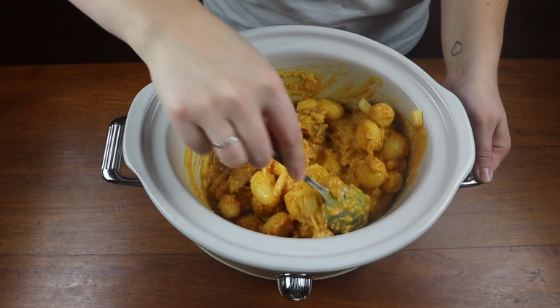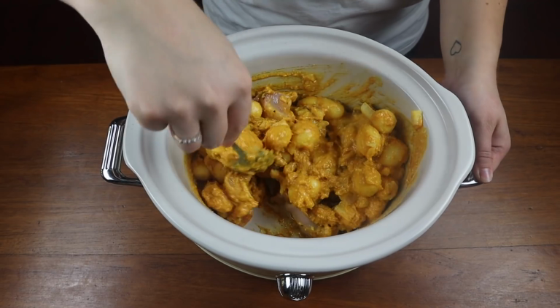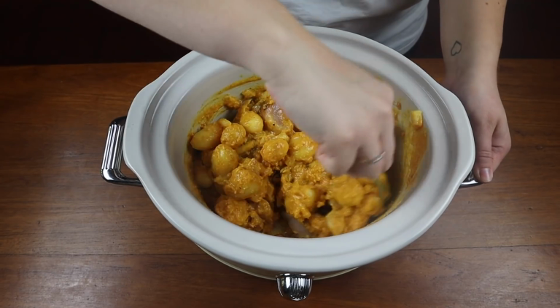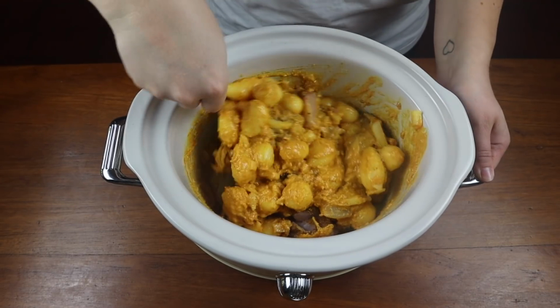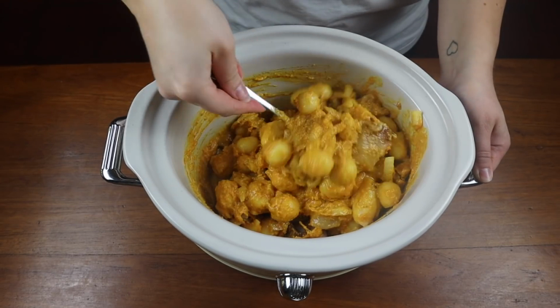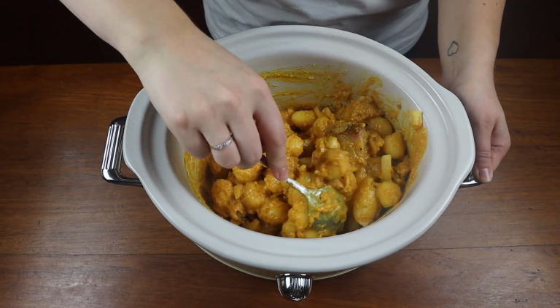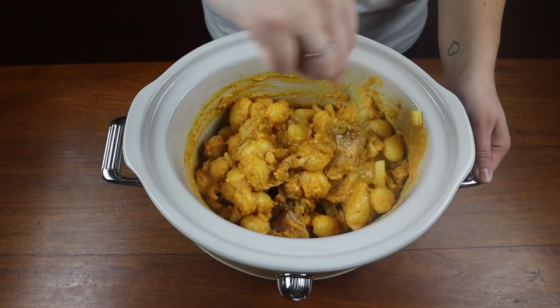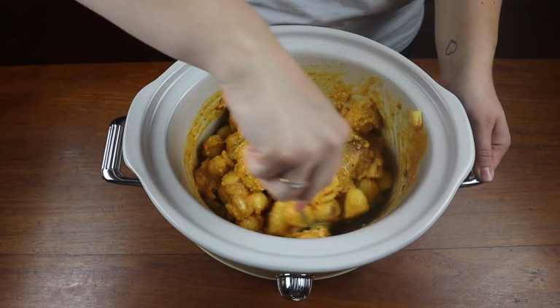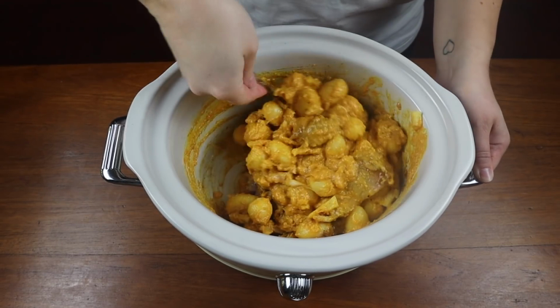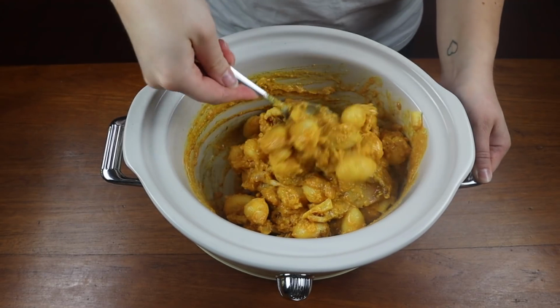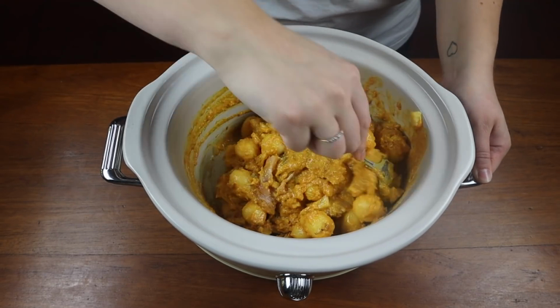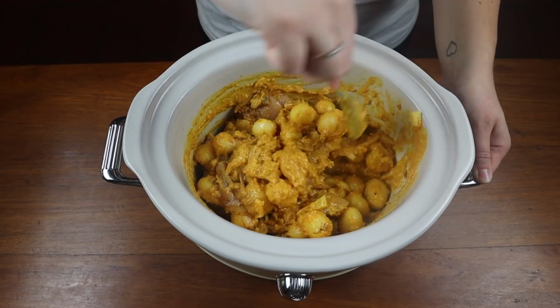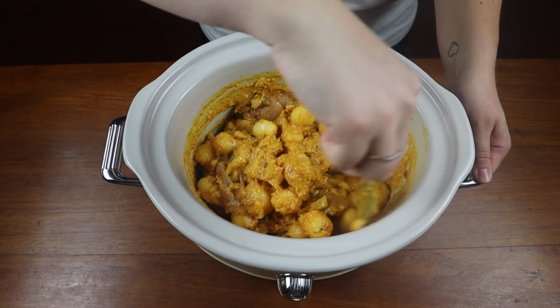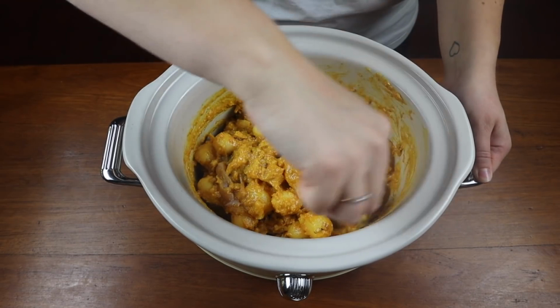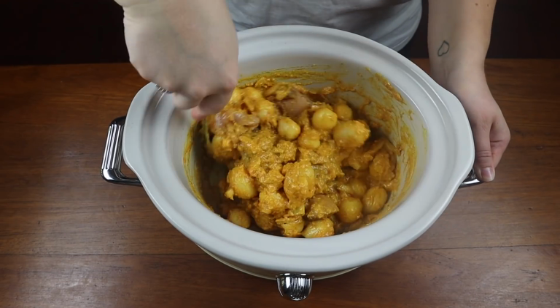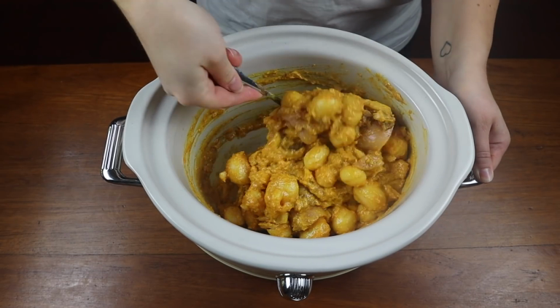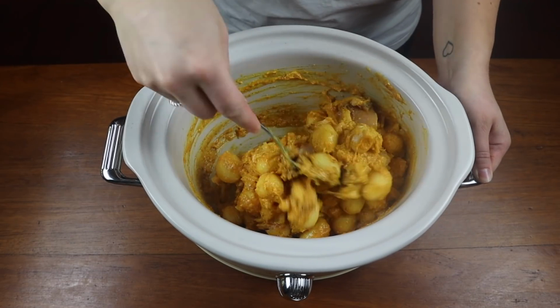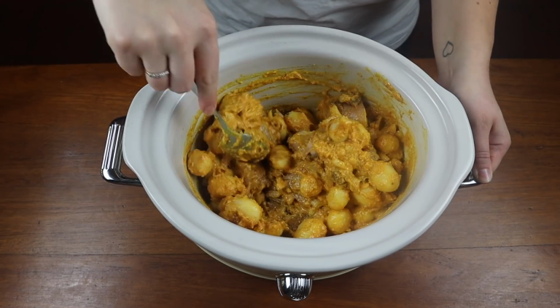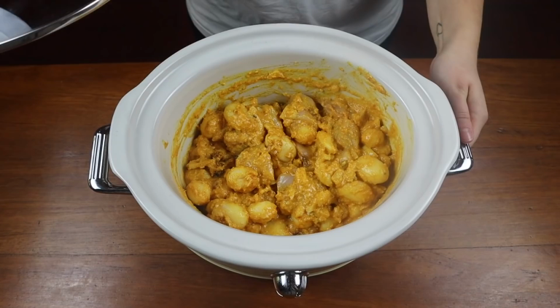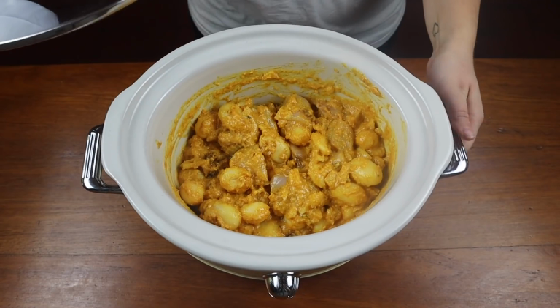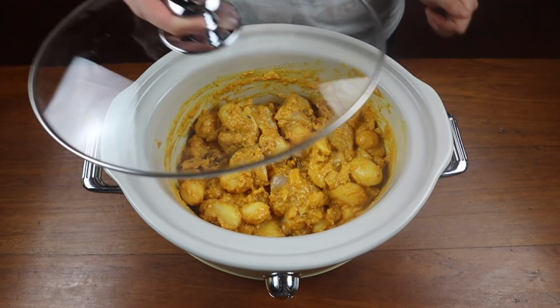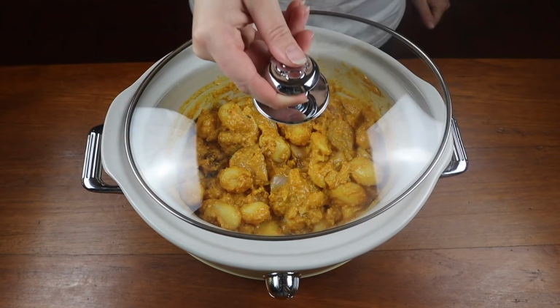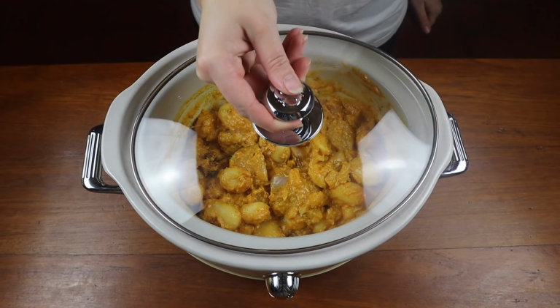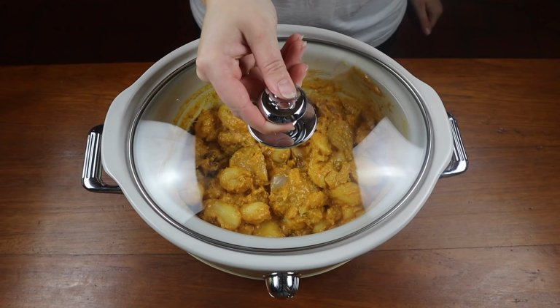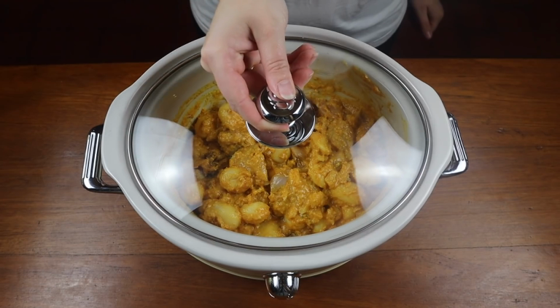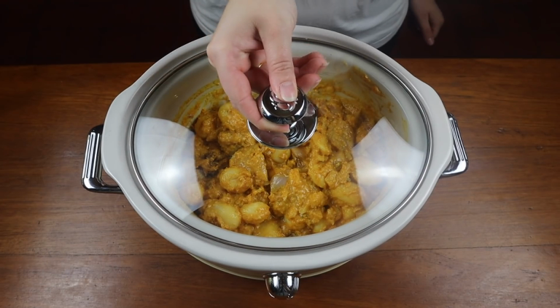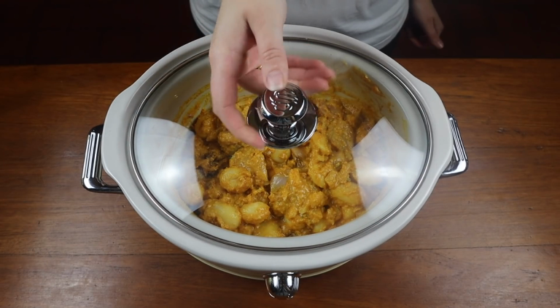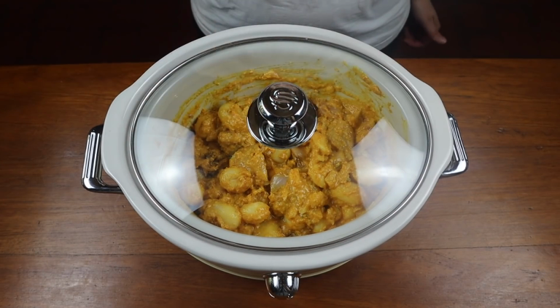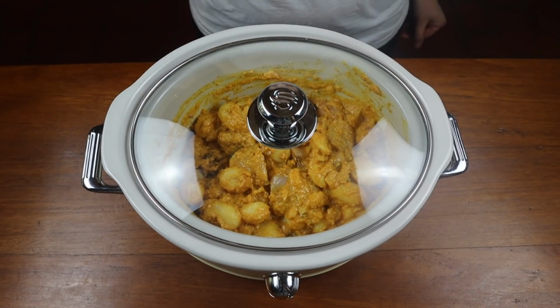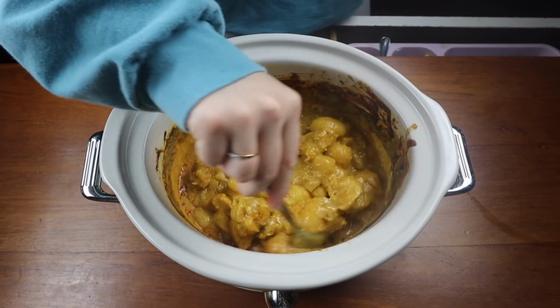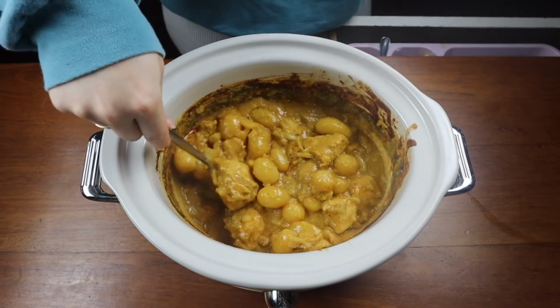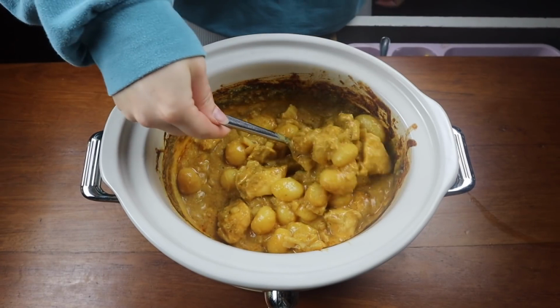Then I give that a really good mix and leave it on high for three to four hours, then turn it down to low once it's looking cooked and just leave it to simmer all day long. It is absolutely delicious, so tasty, and we absolutely love it in this house. The boys adore it.